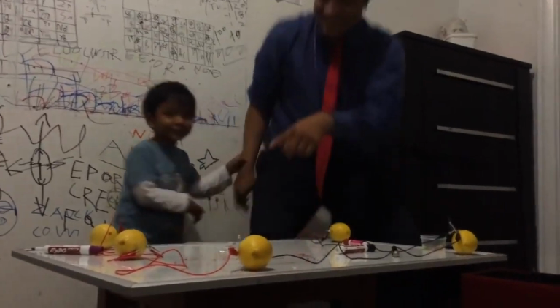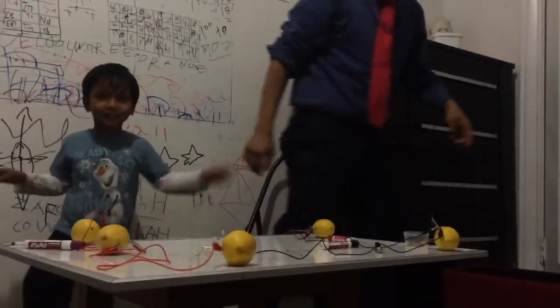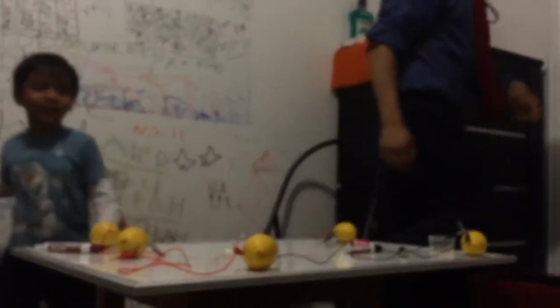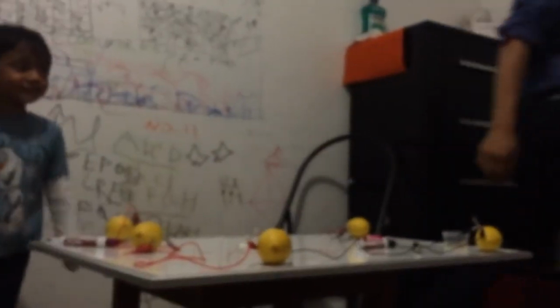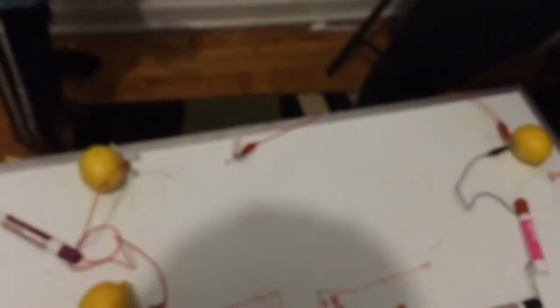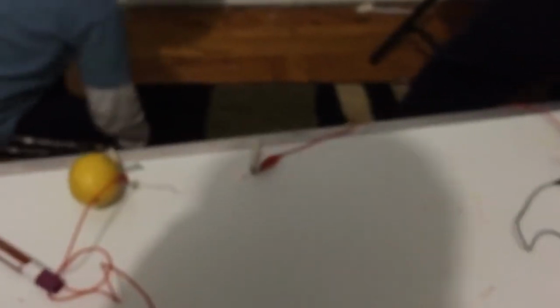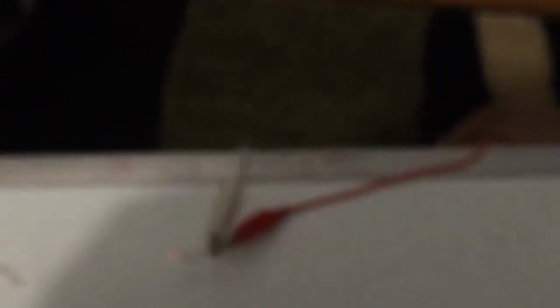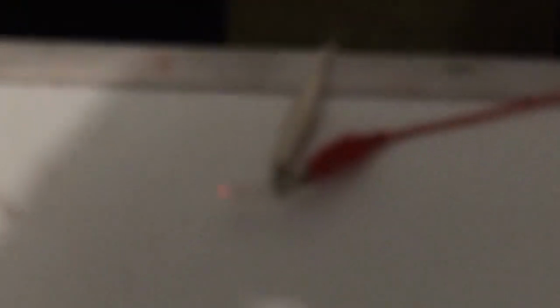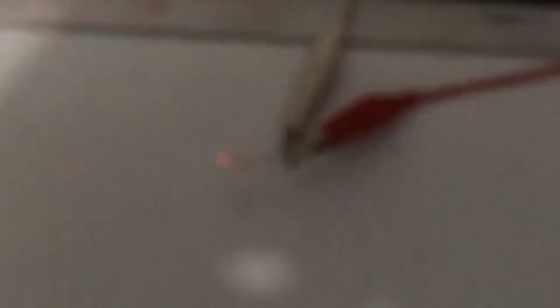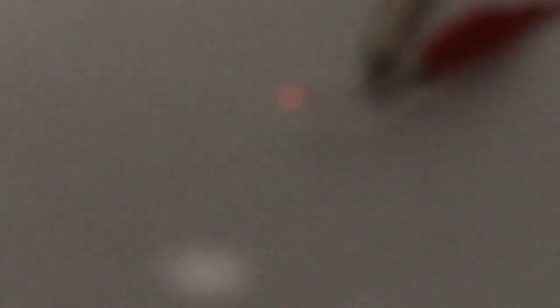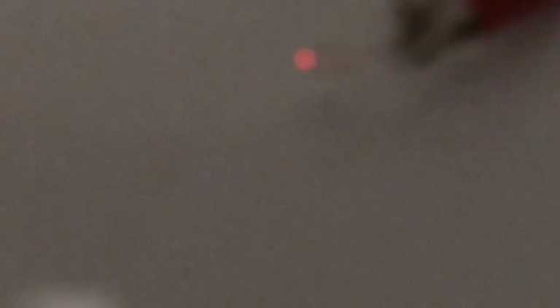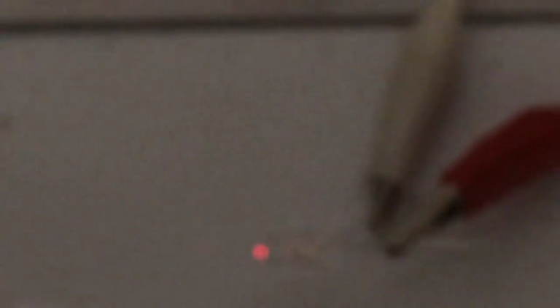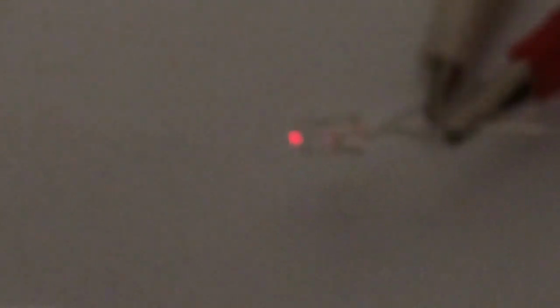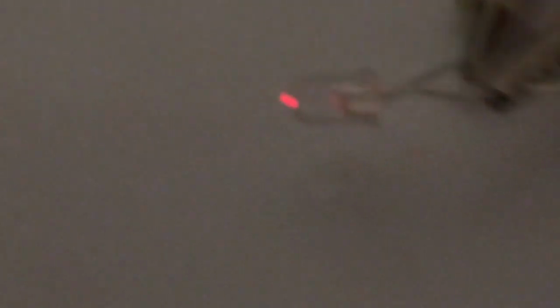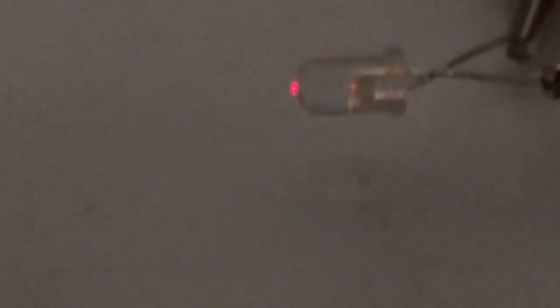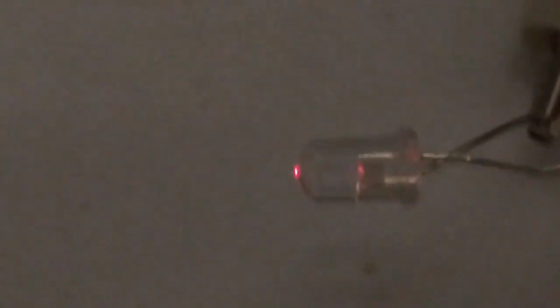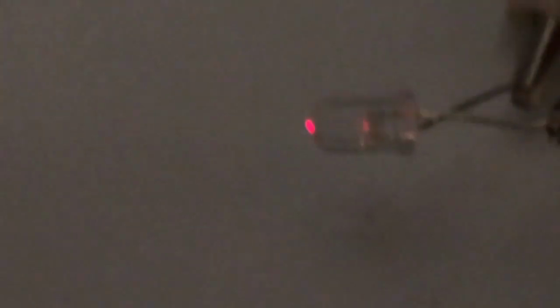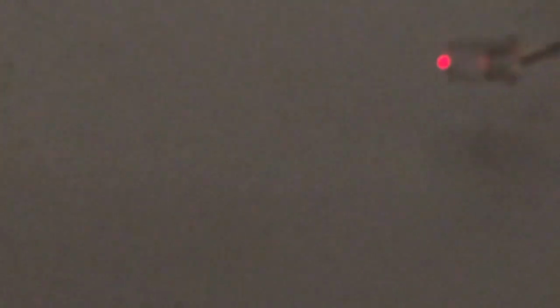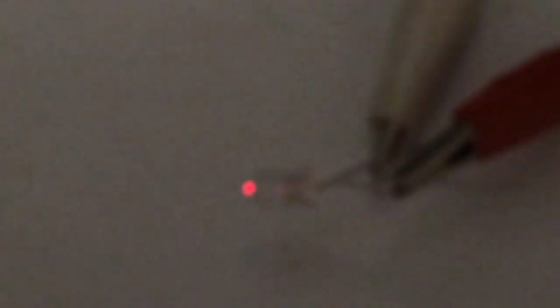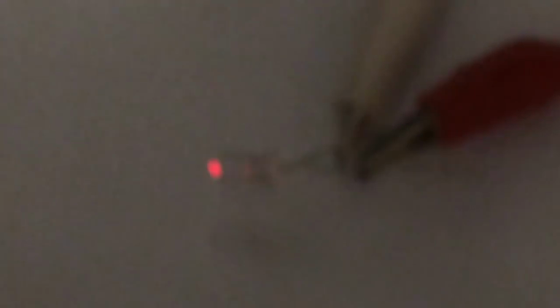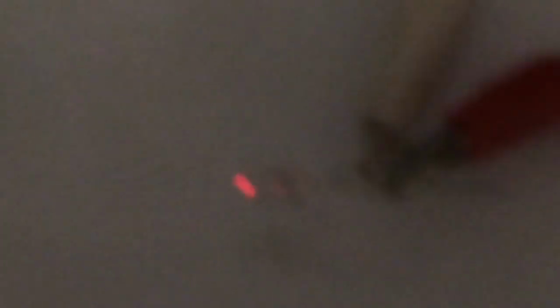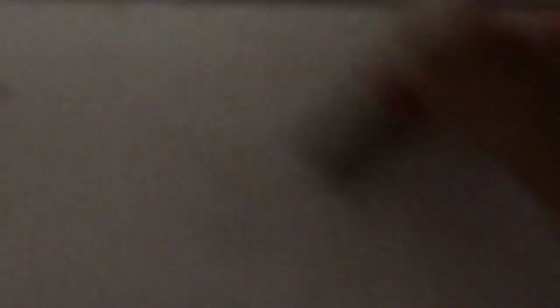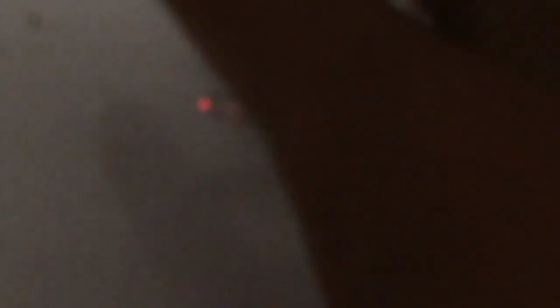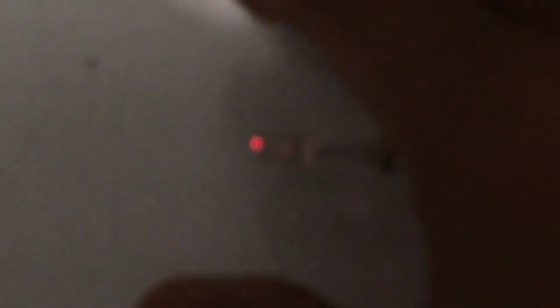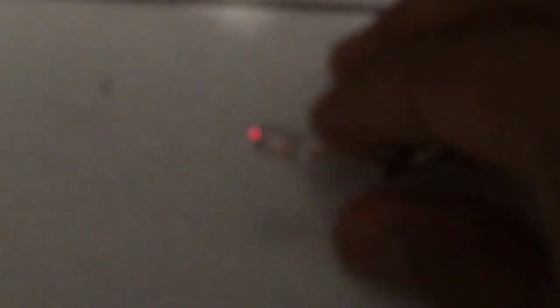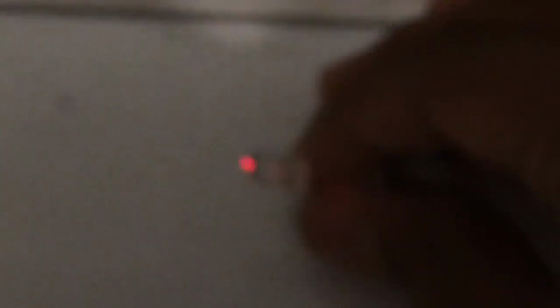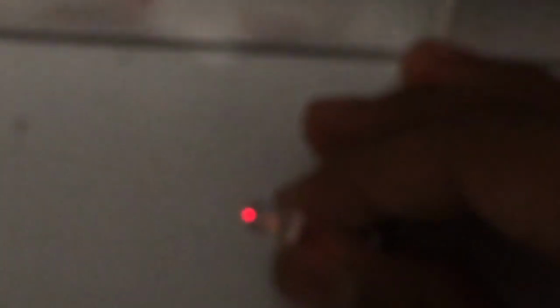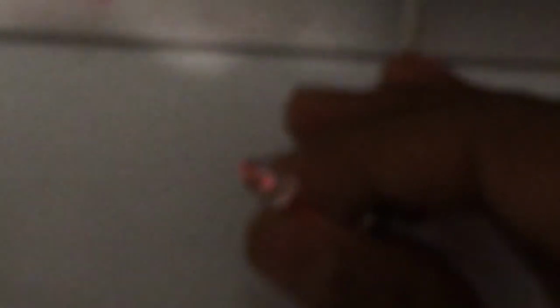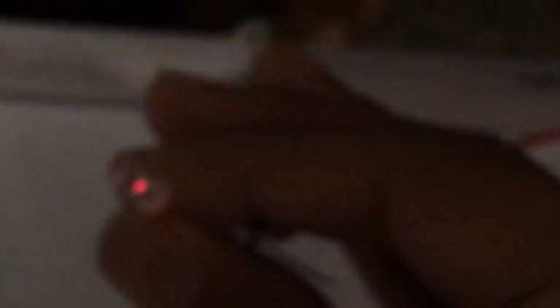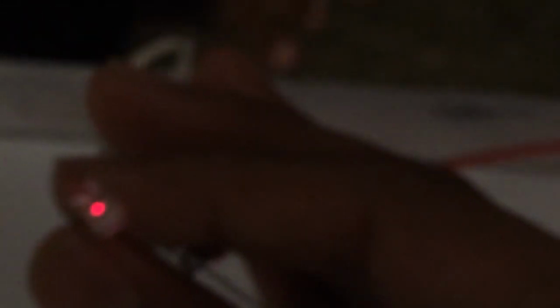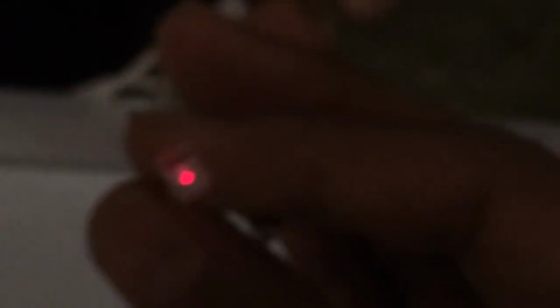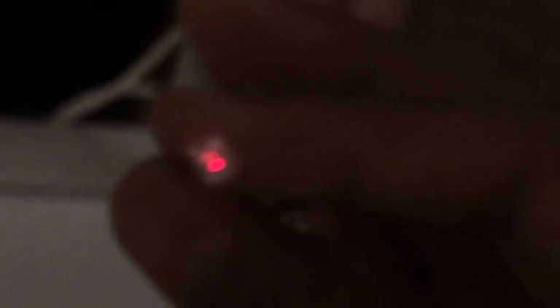Isaac made a lemon battery! Wow! Can you dance like that? Yeah! Yes!